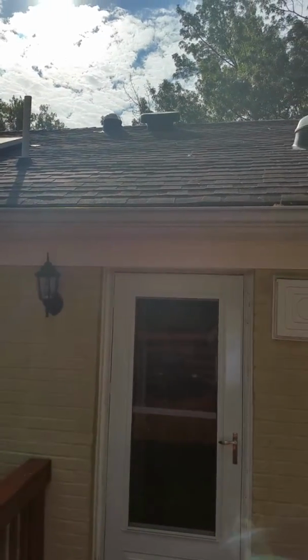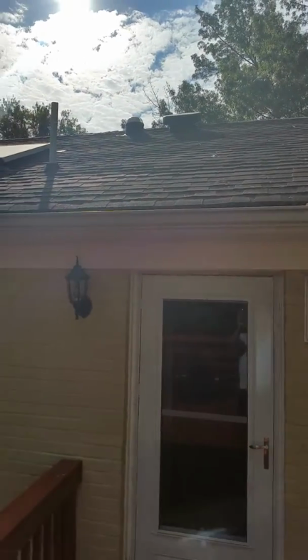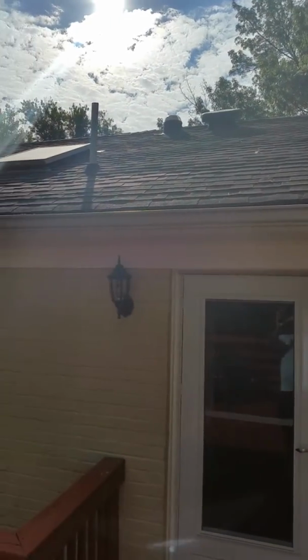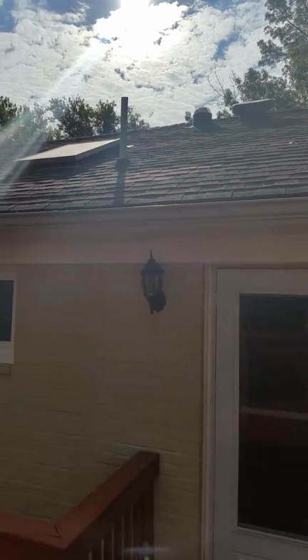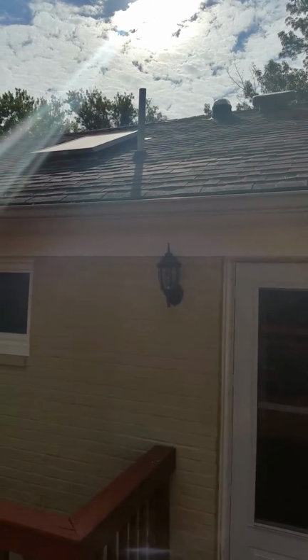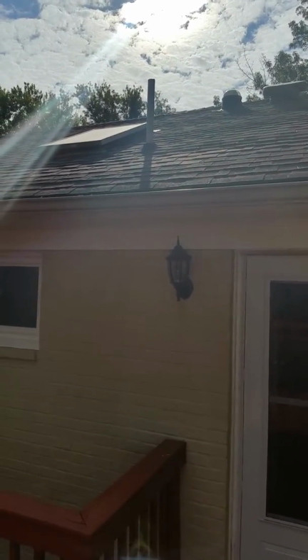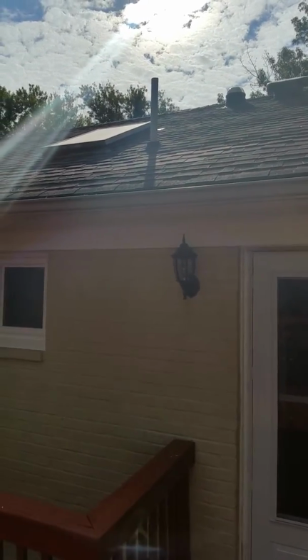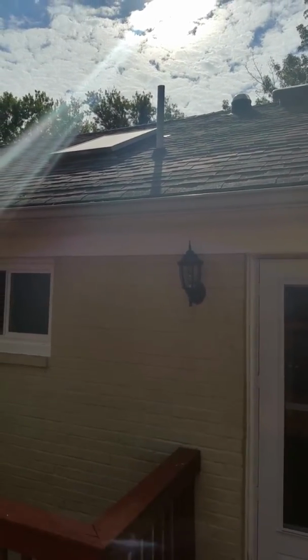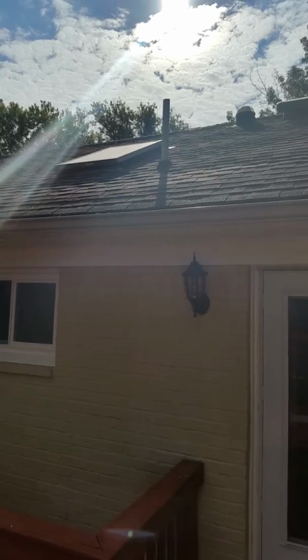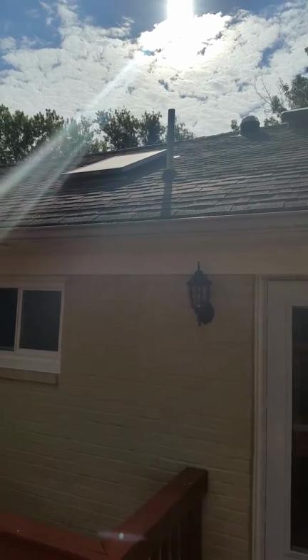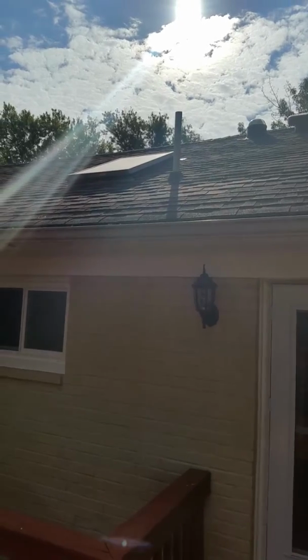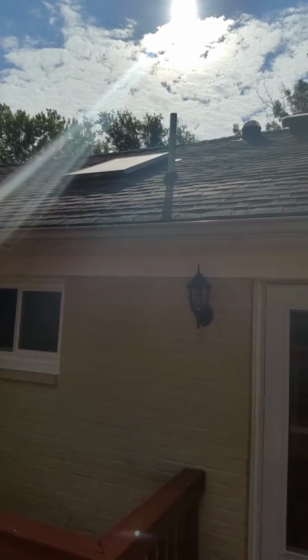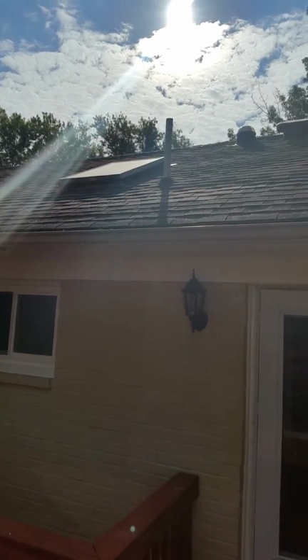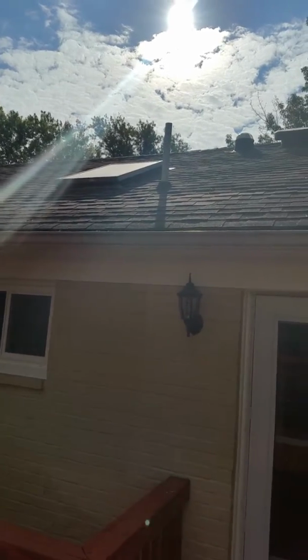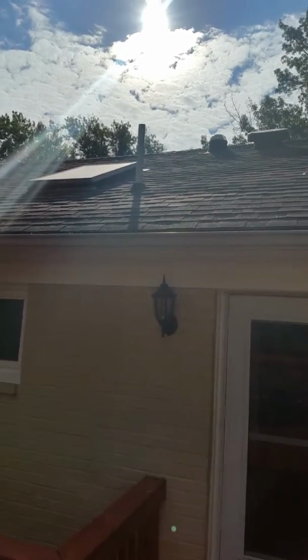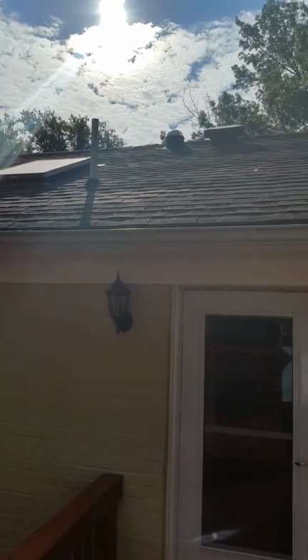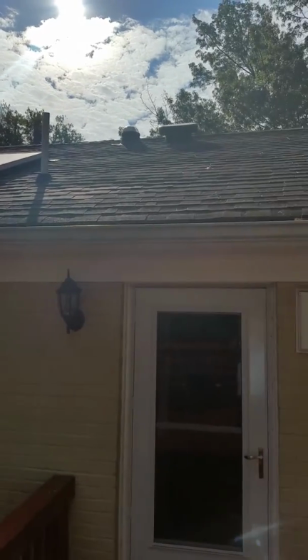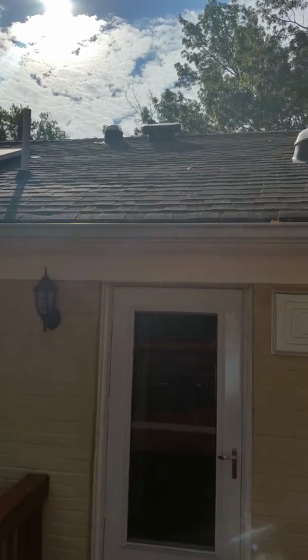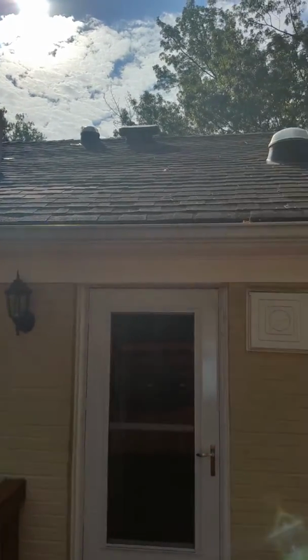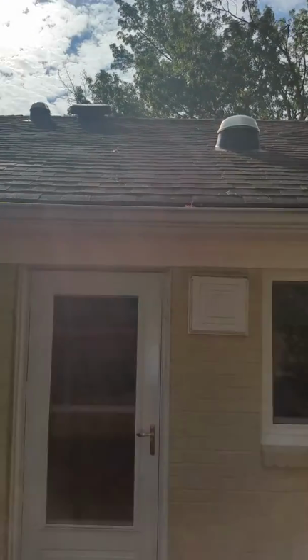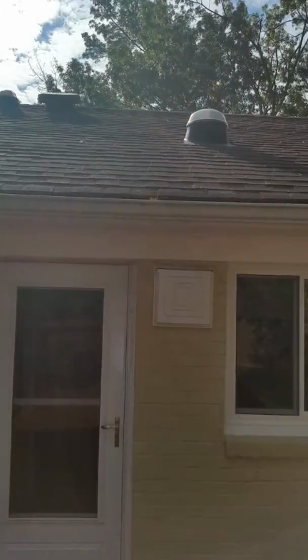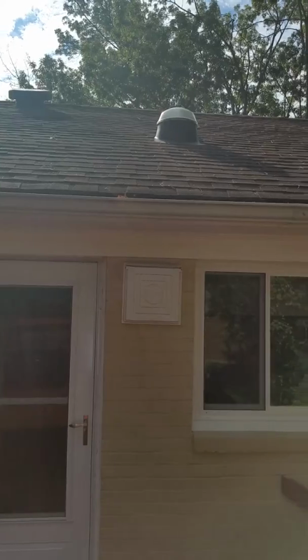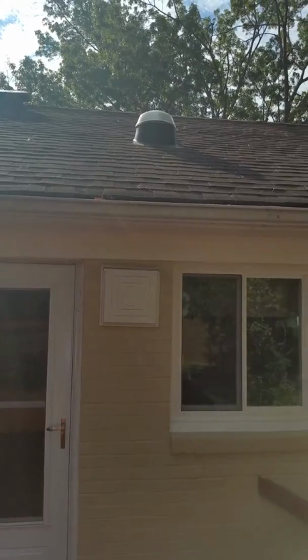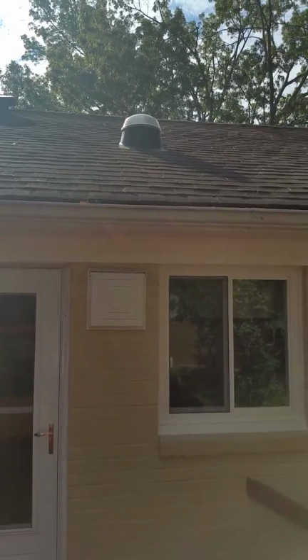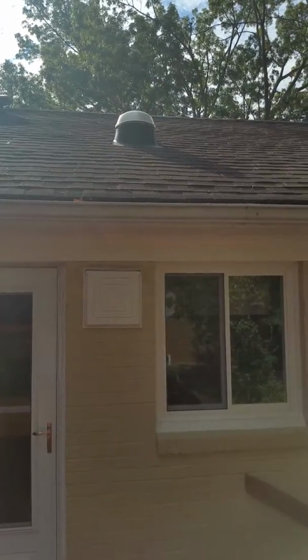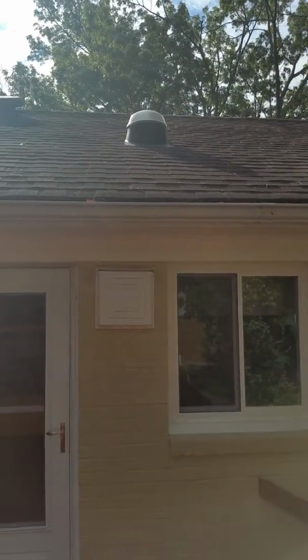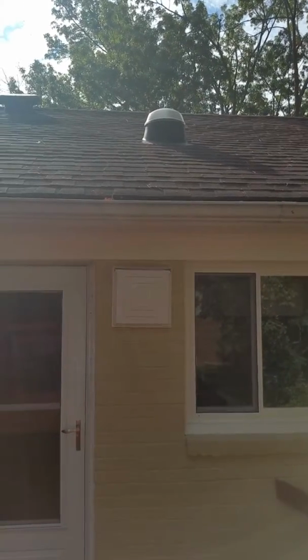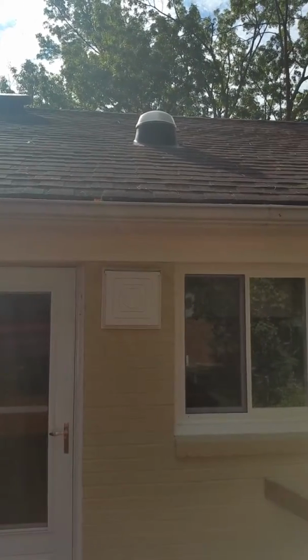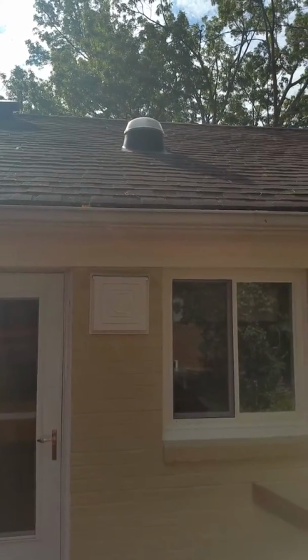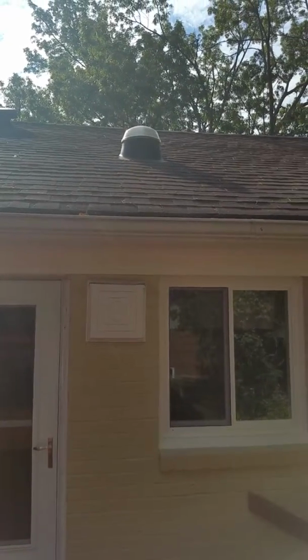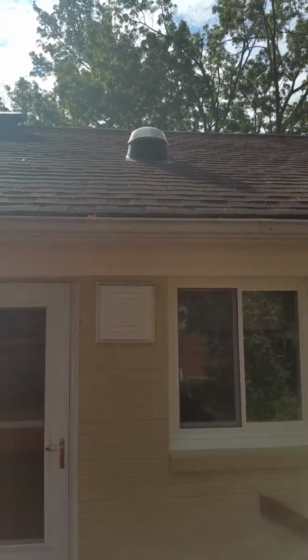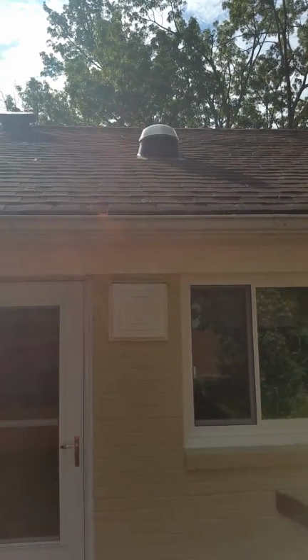Here is your typical skylight, which needs to be caulked and flashed continuously. These here are self-flashing. You can see the unit stays above the water line.